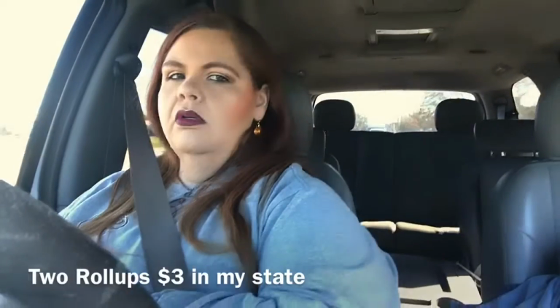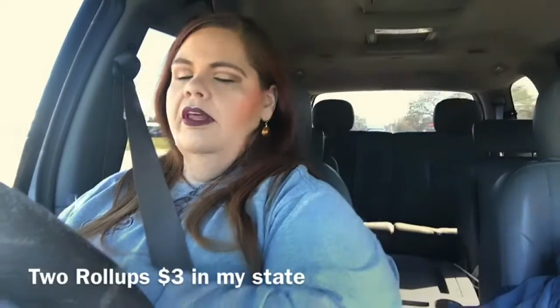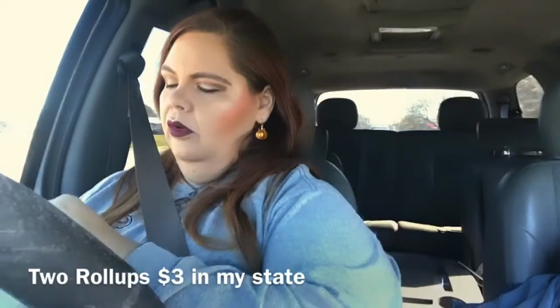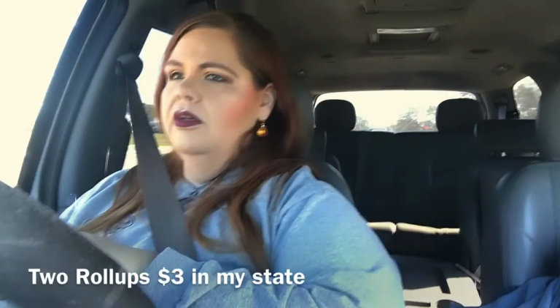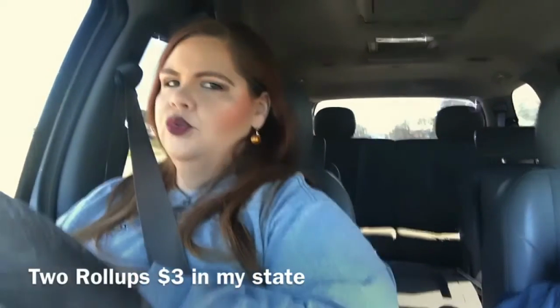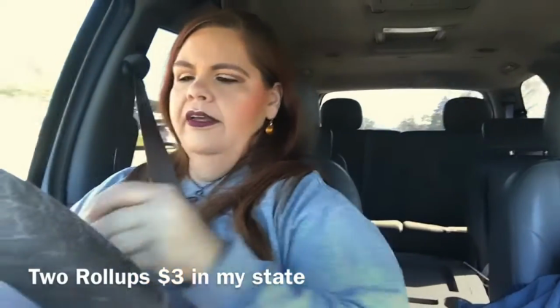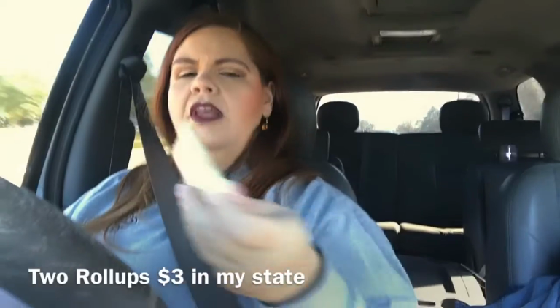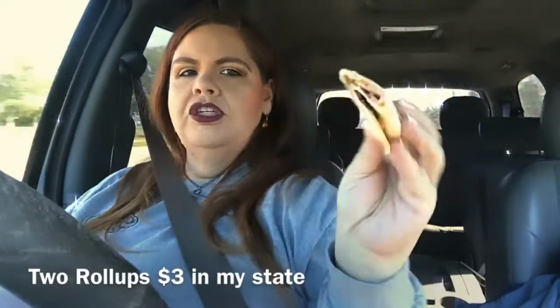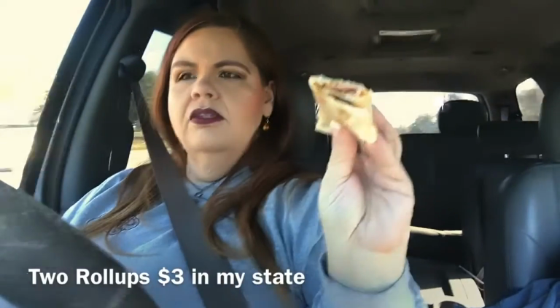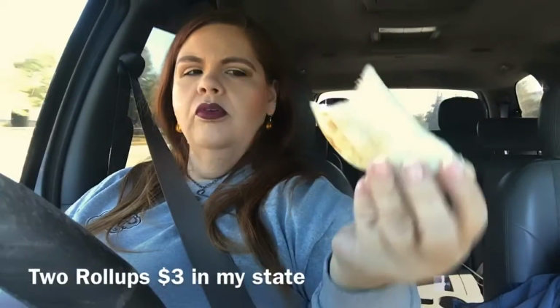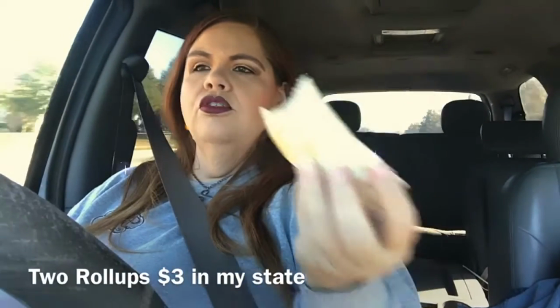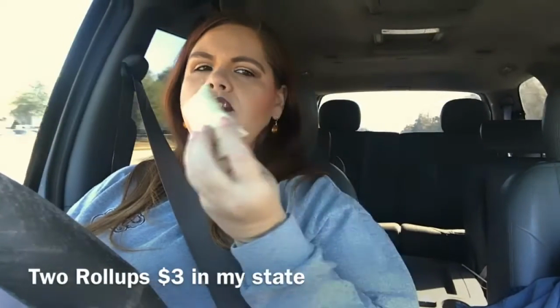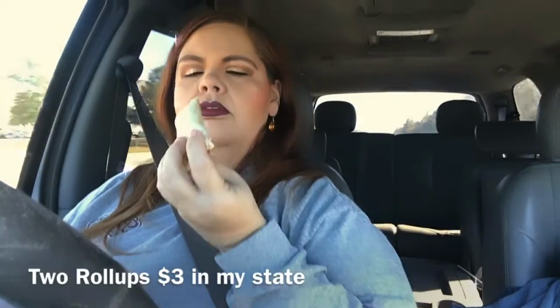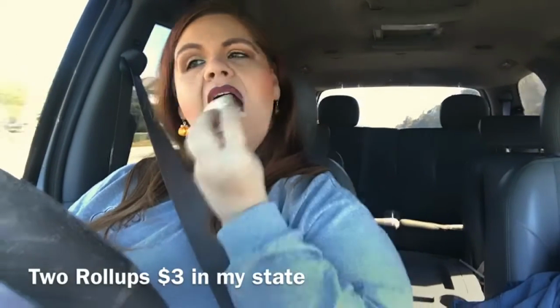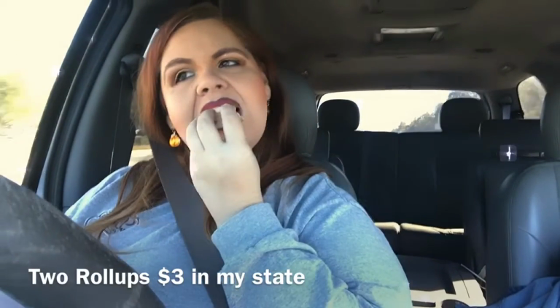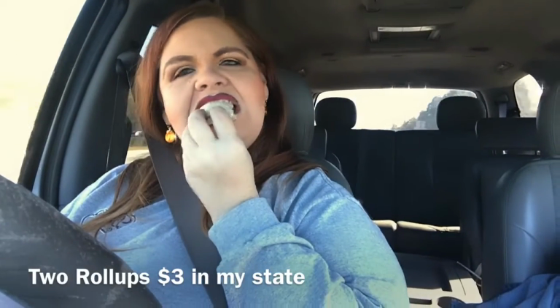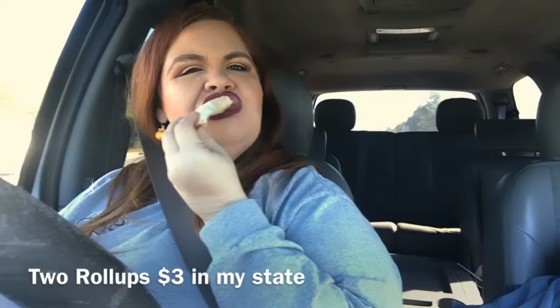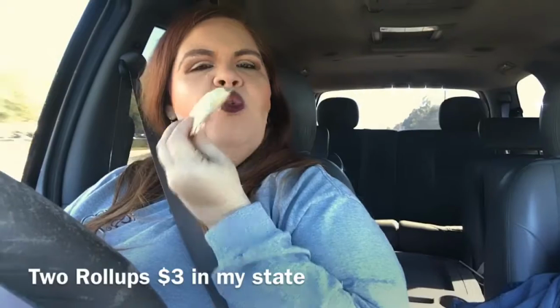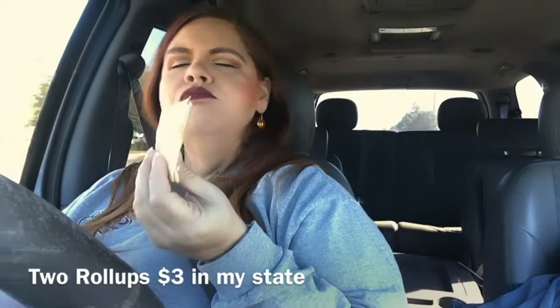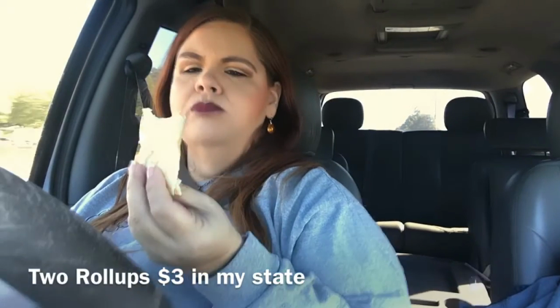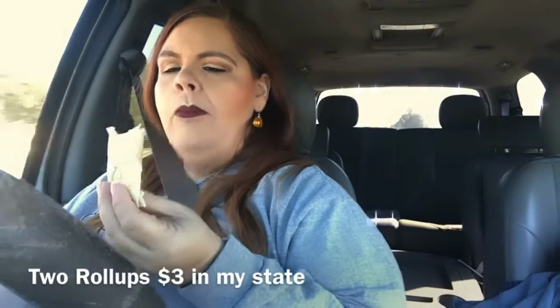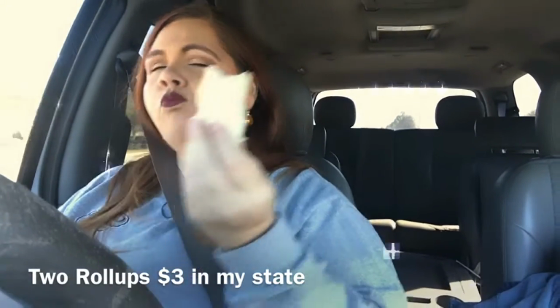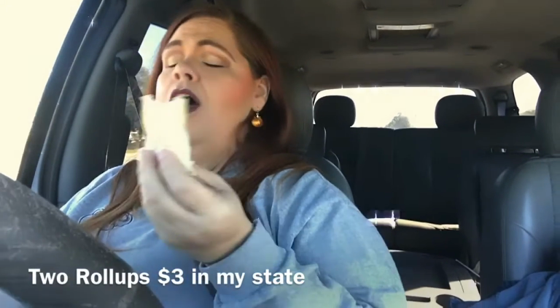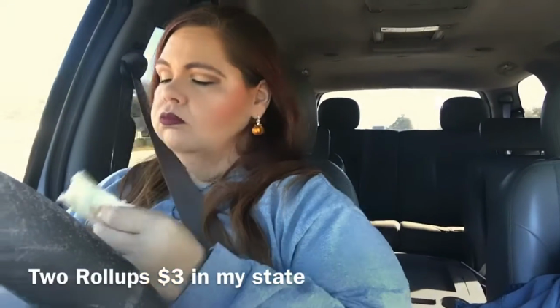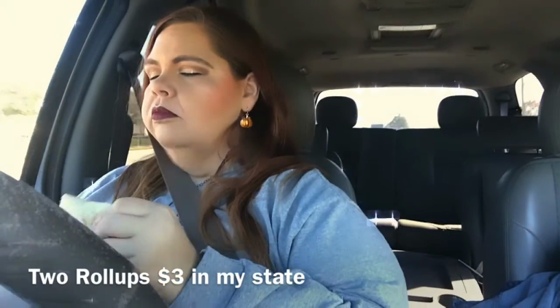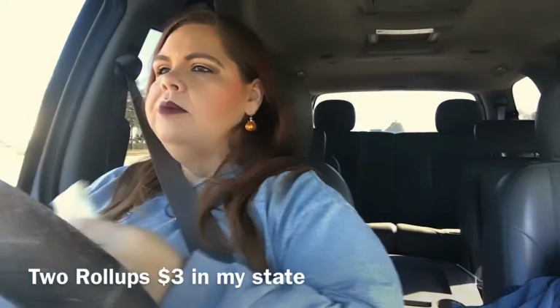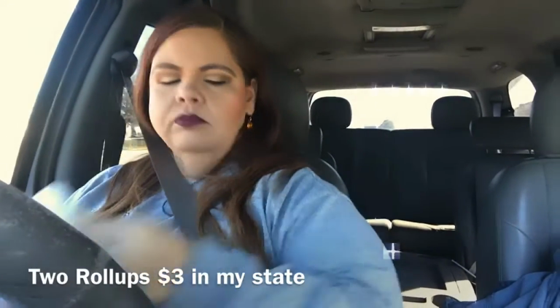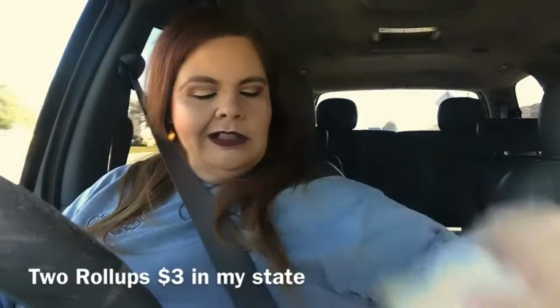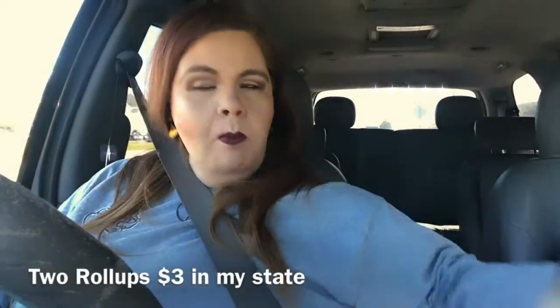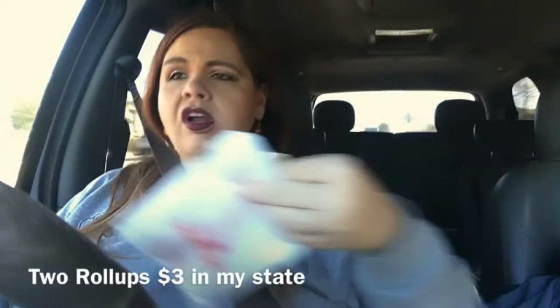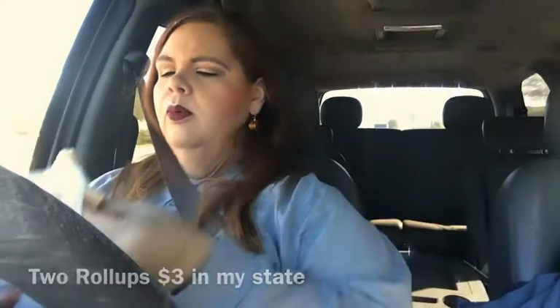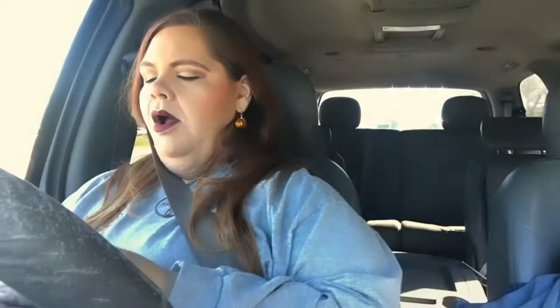So the ham roll-up is like a tortilla with ham and cheese rolled up. You get two for like two dollars. That's hot, but that's not bad at all — that's a good bargain, I would say.